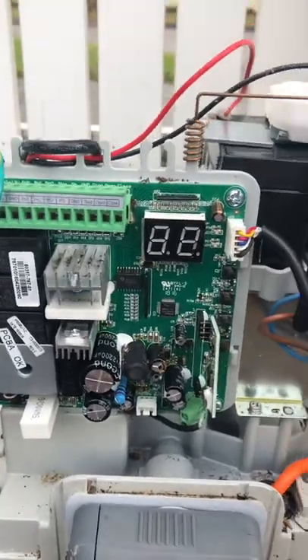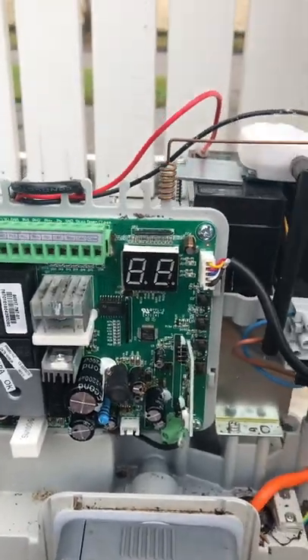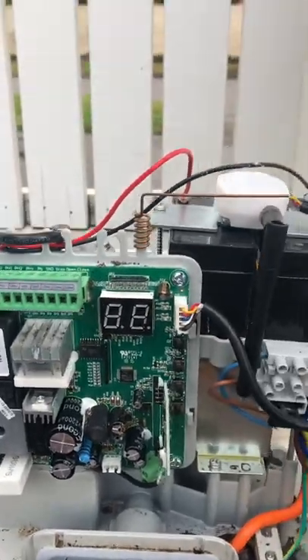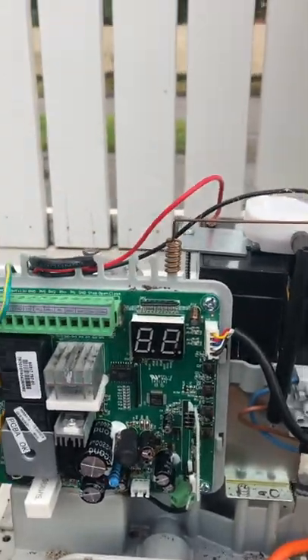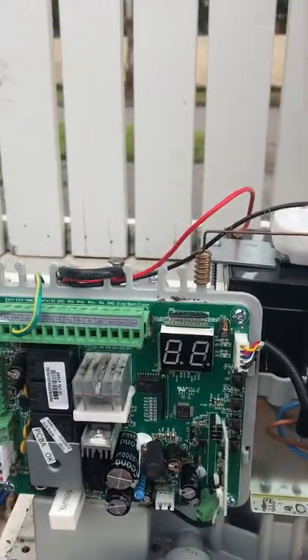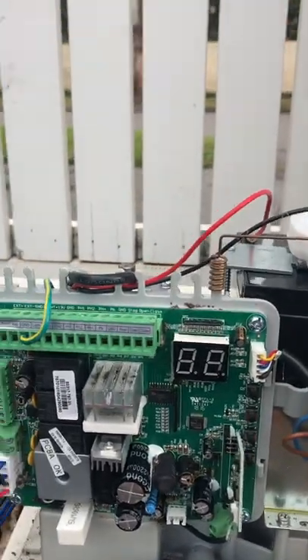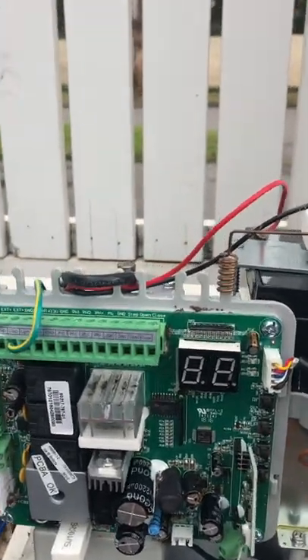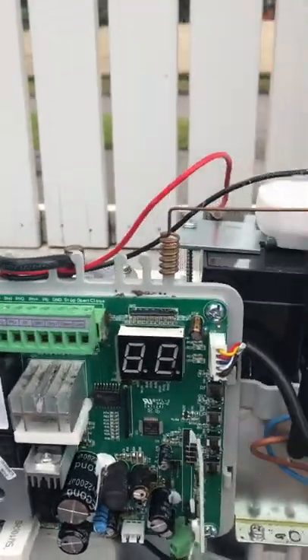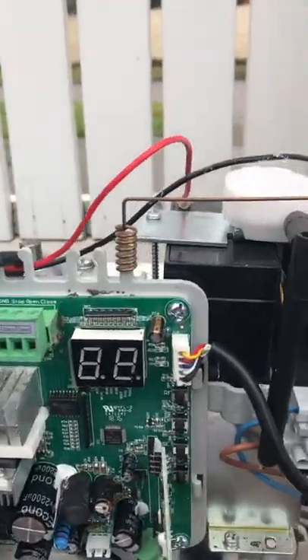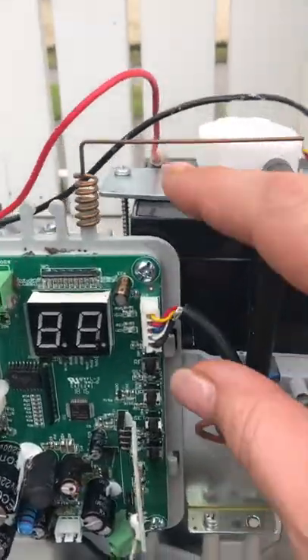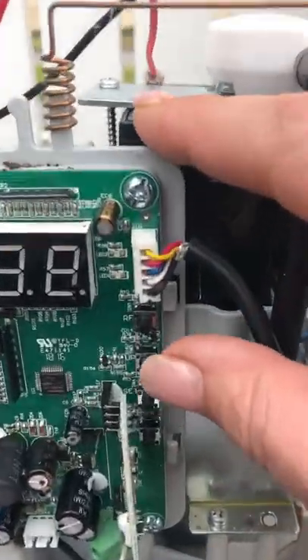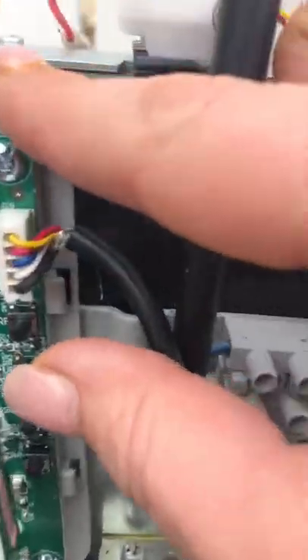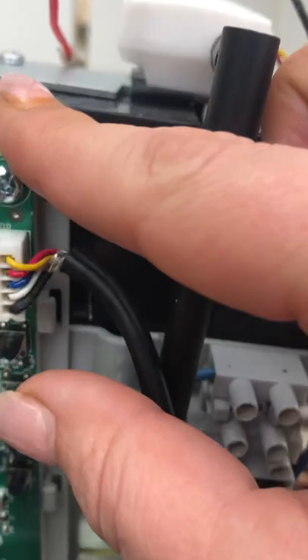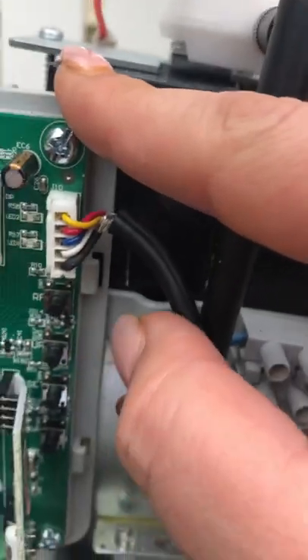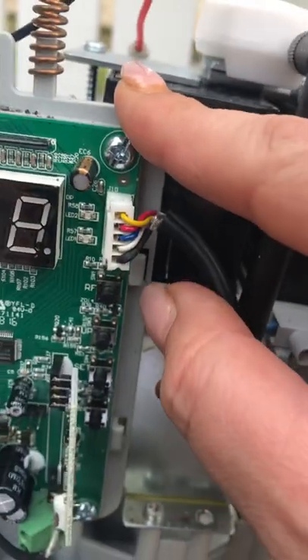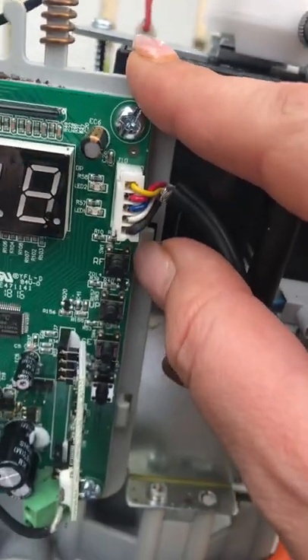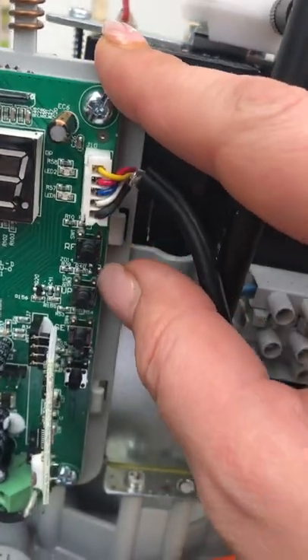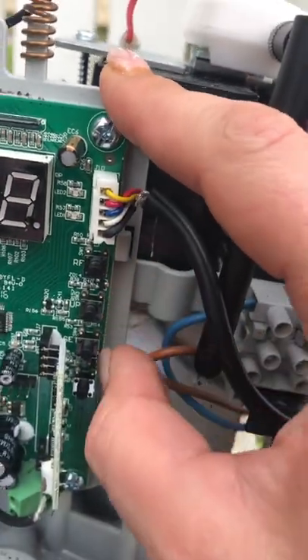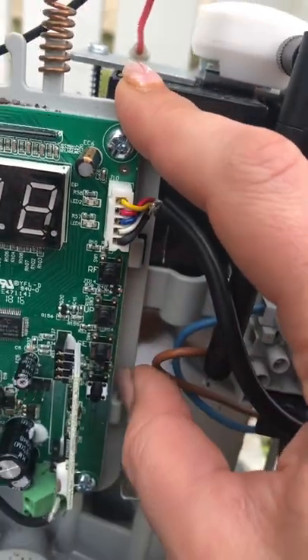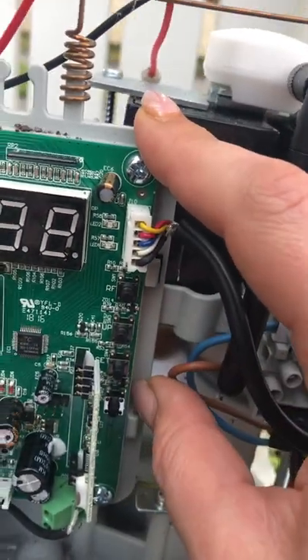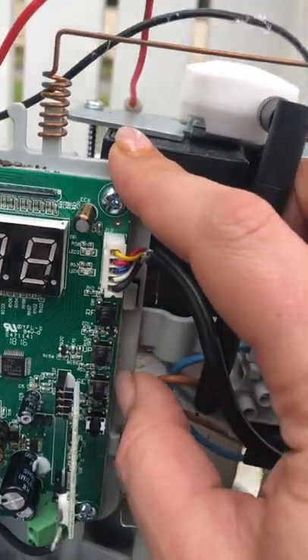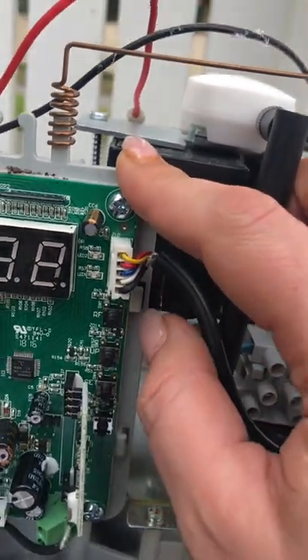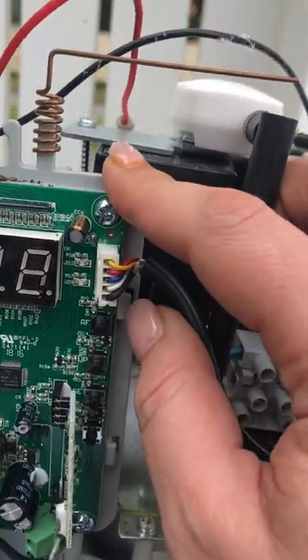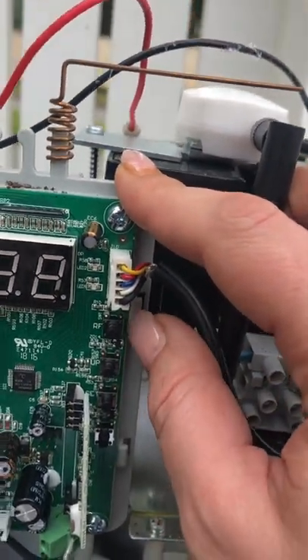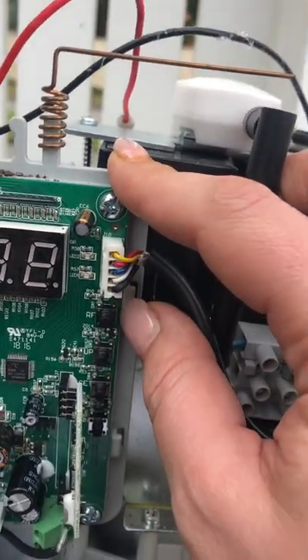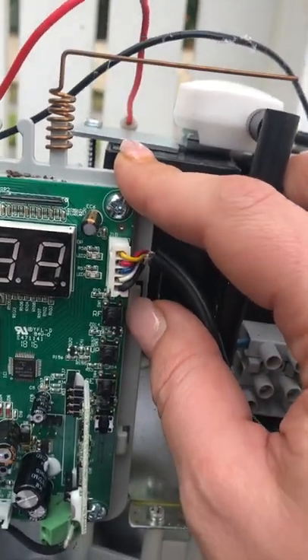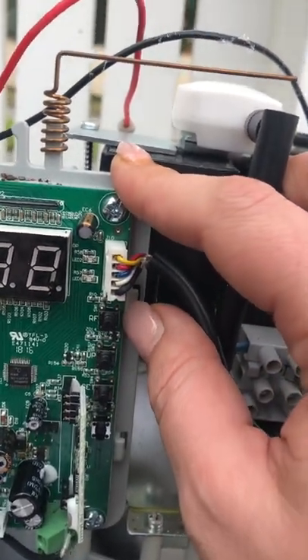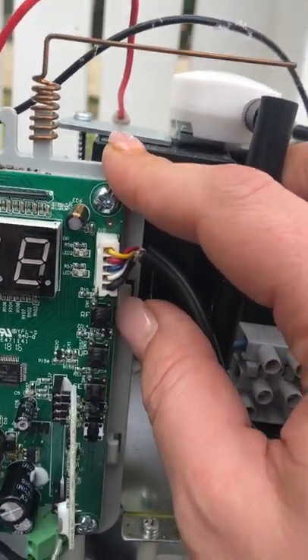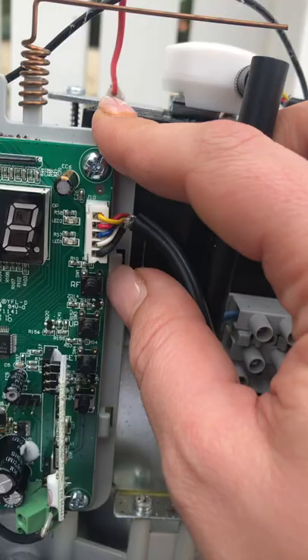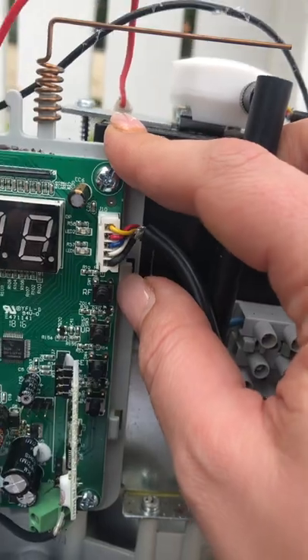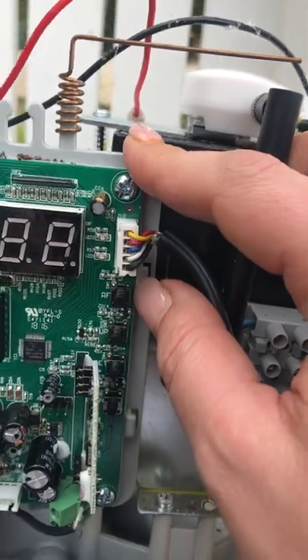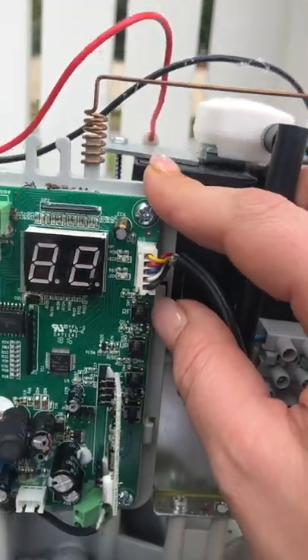Now on the circuit board there are some buttons here. There's four buttons on the side and you're looking for the RF - that's the top one.